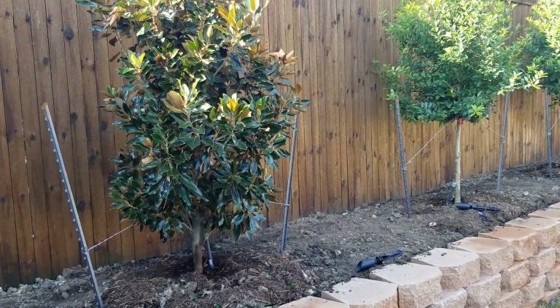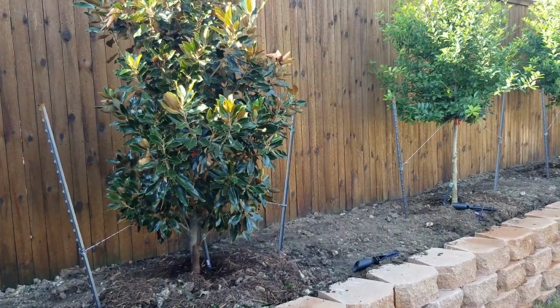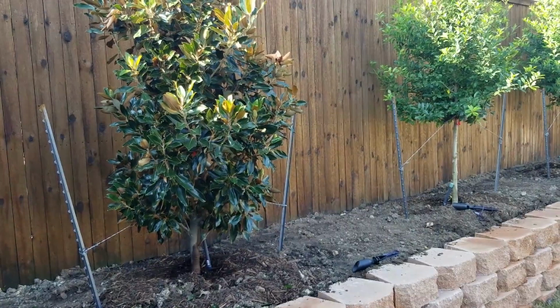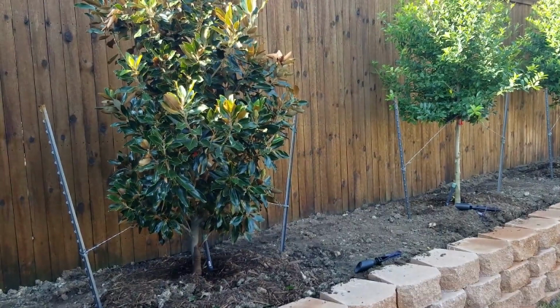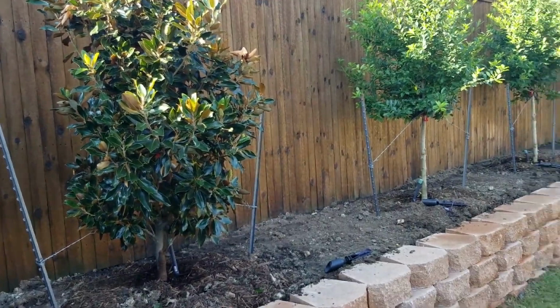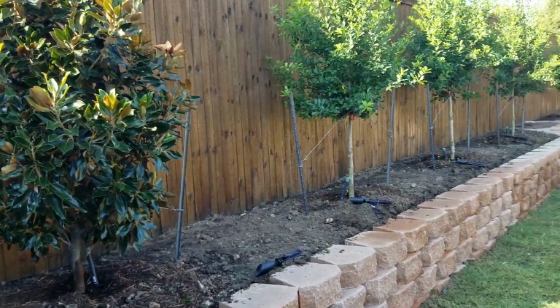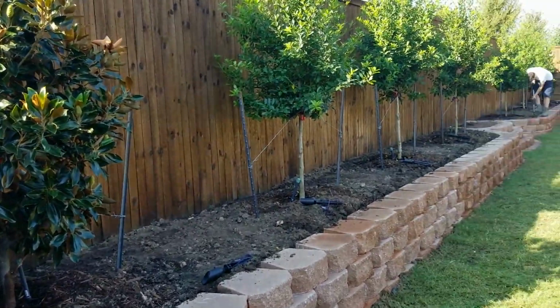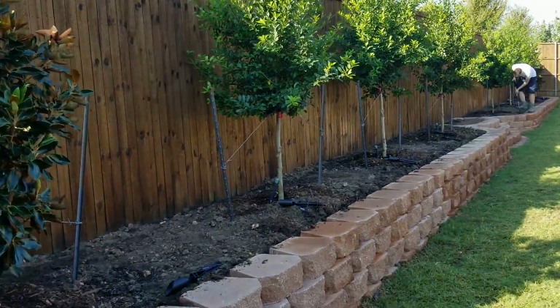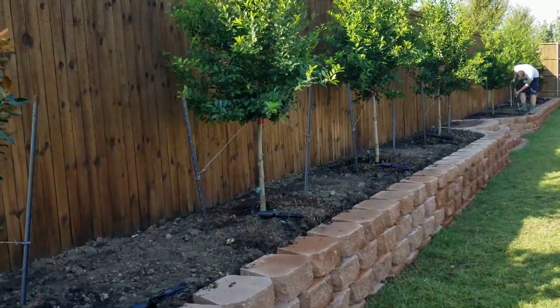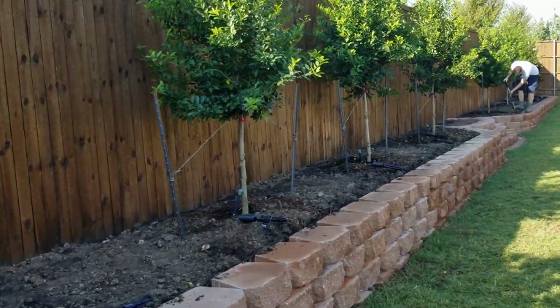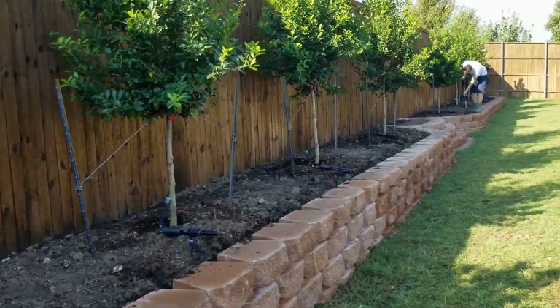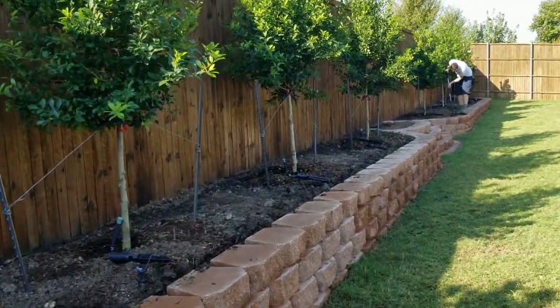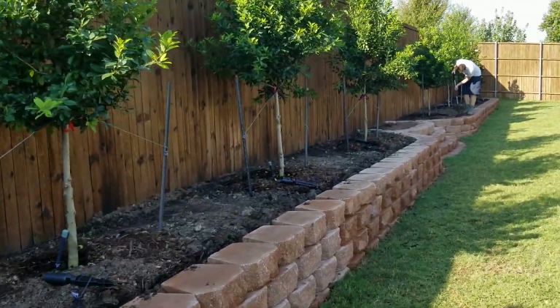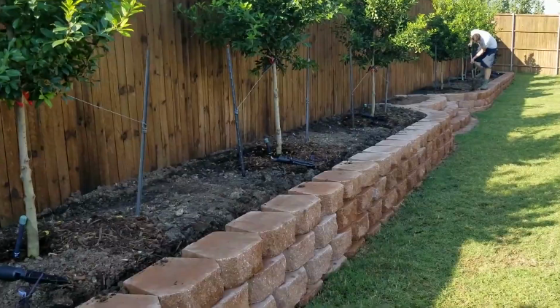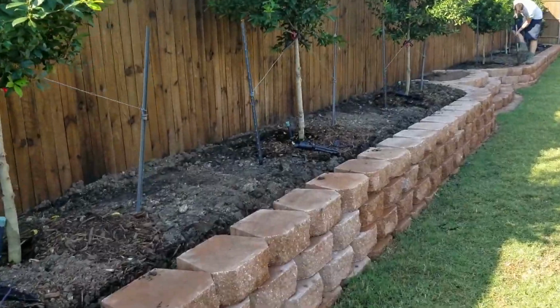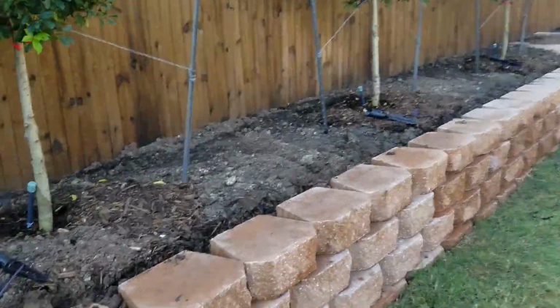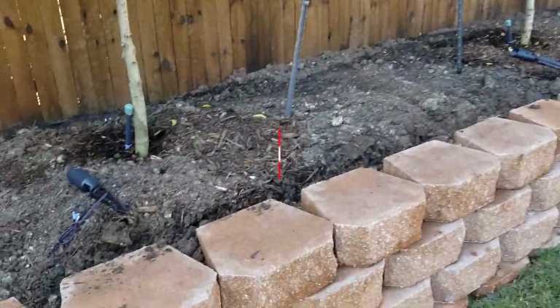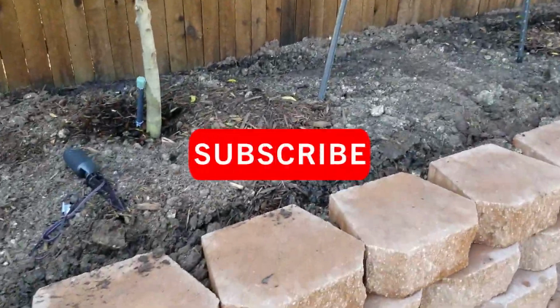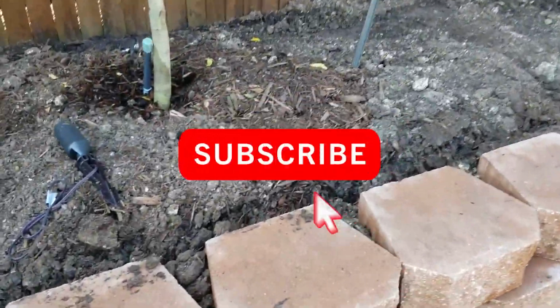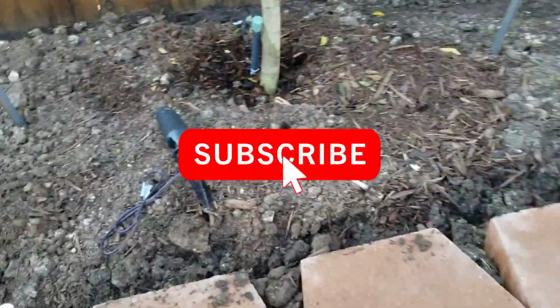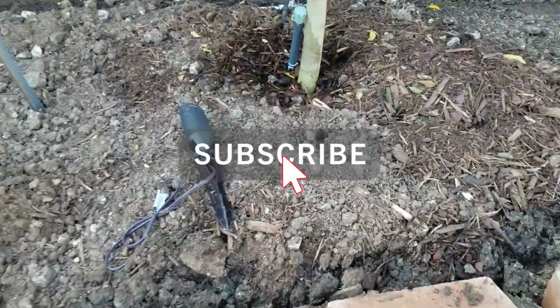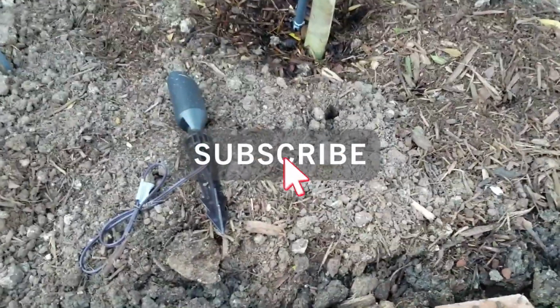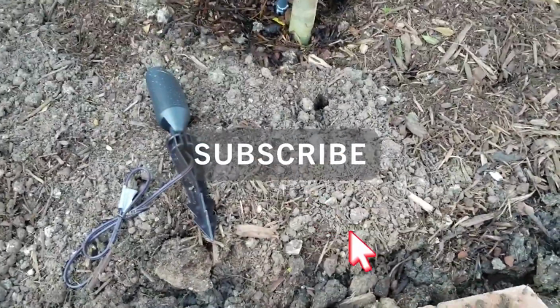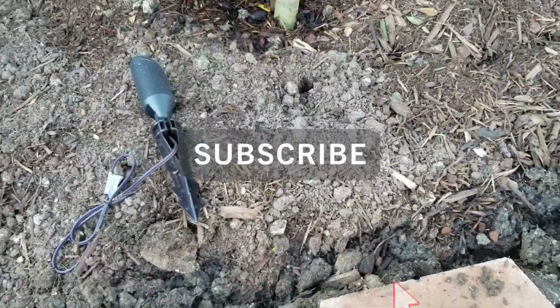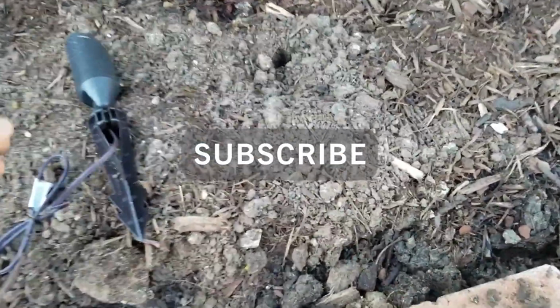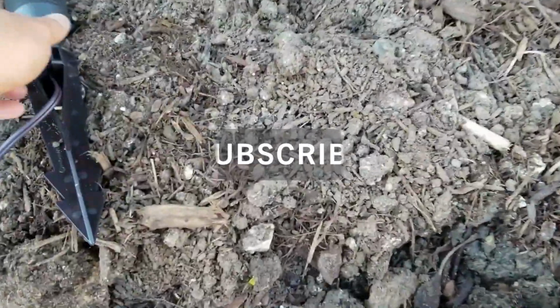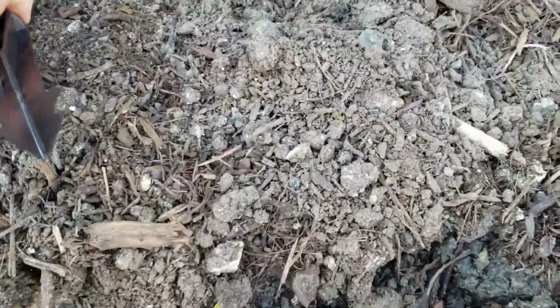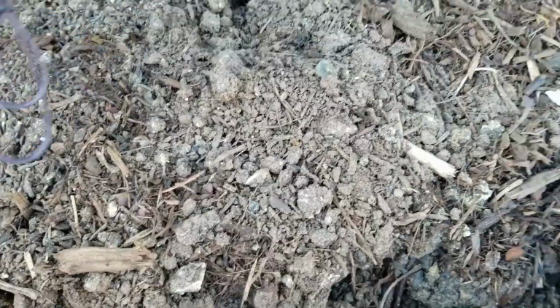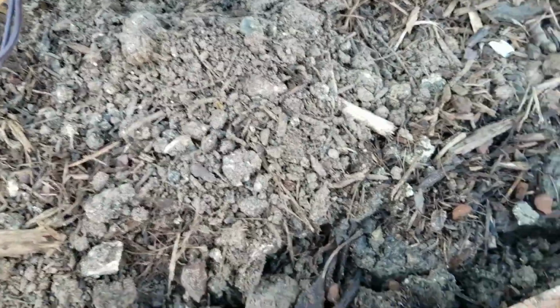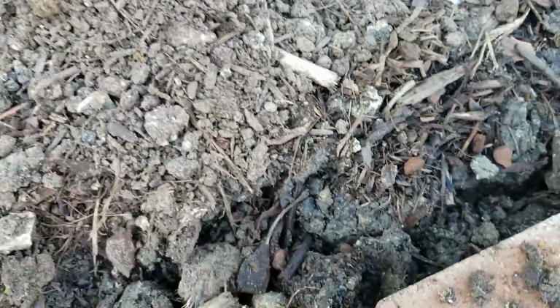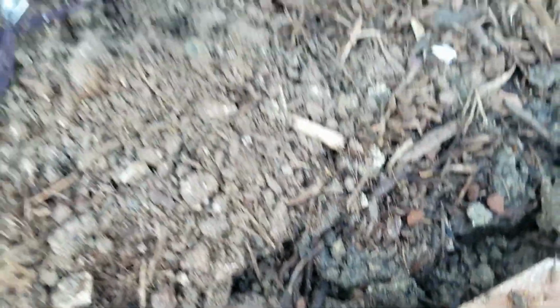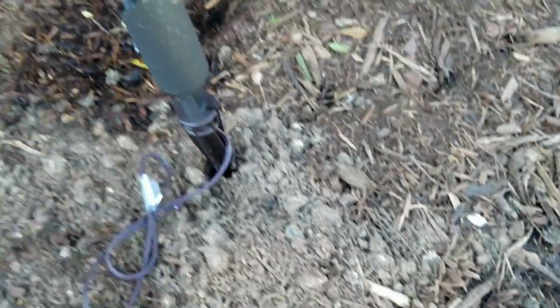Hello and welcome back to my channel. This is Adam with AK Lighting here to help you install and improve your own landscape. If you haven't already subscribed, please hit that subscribe button and notification bell so you can see videos like this in the future.